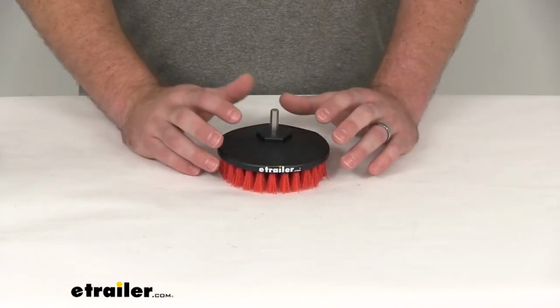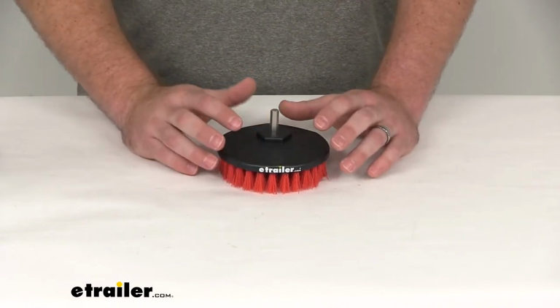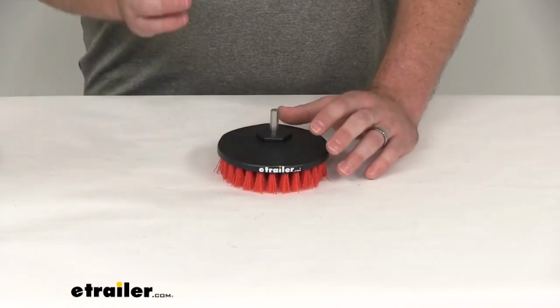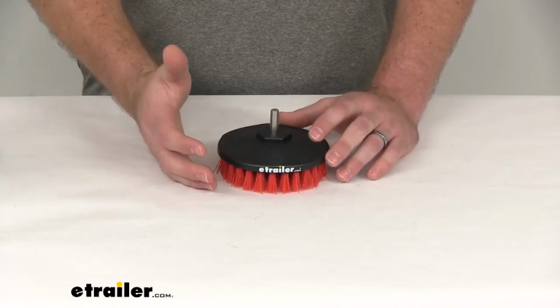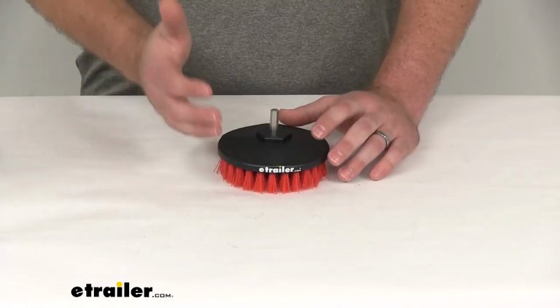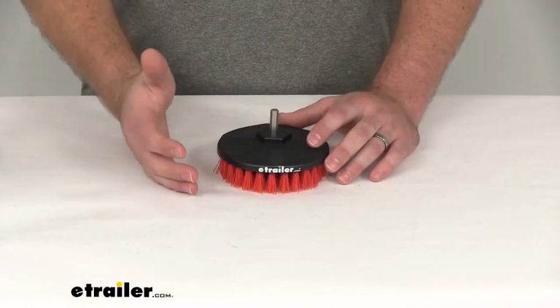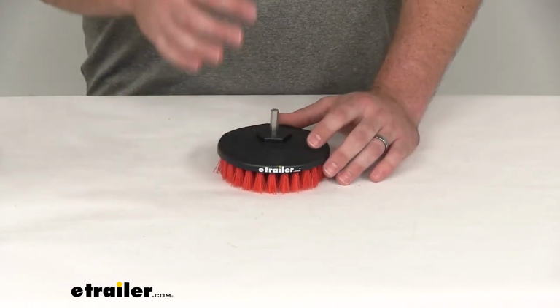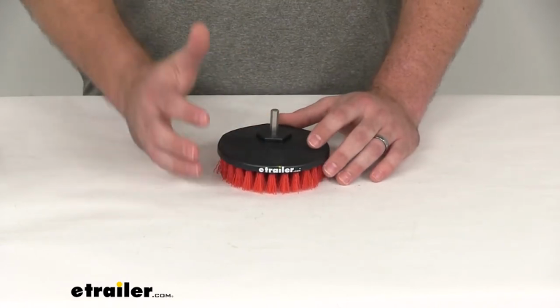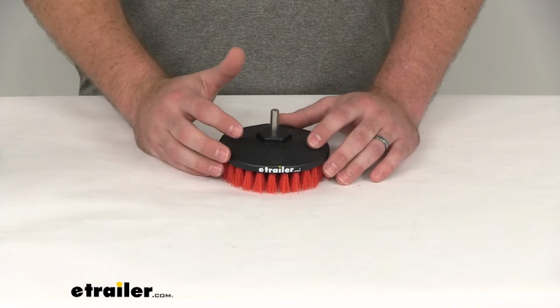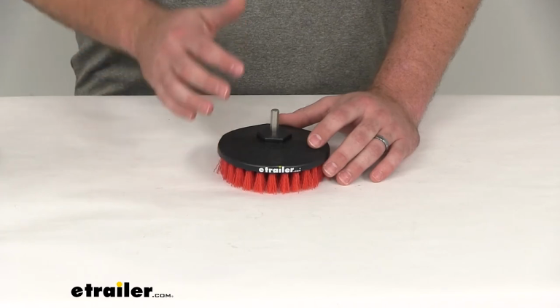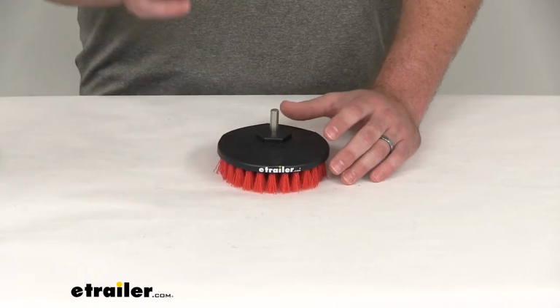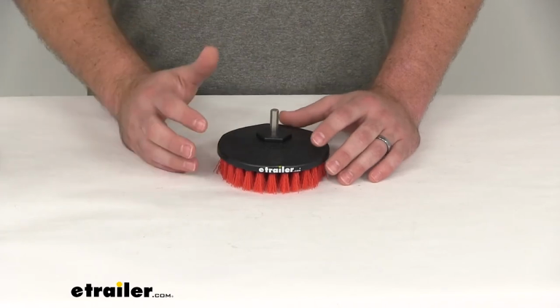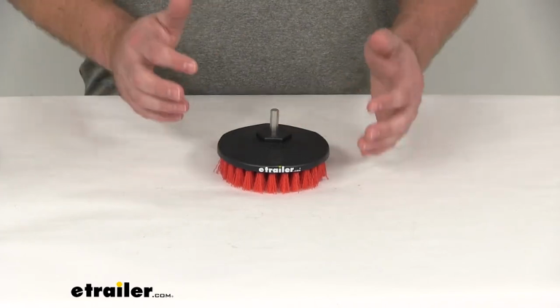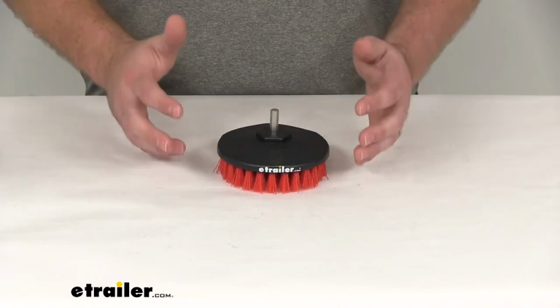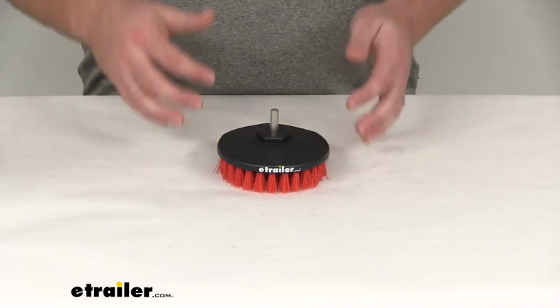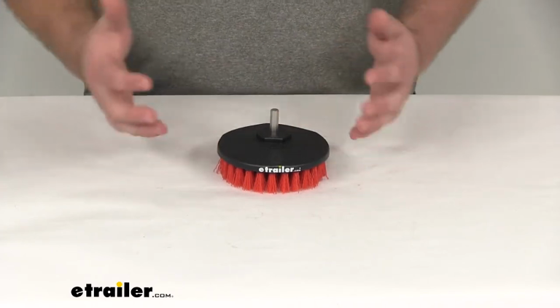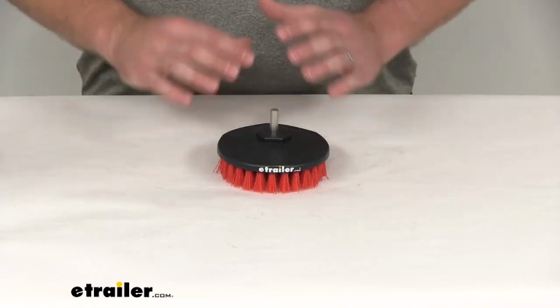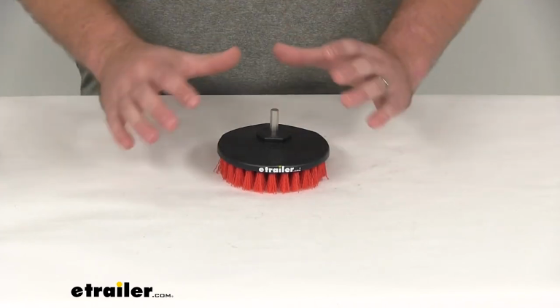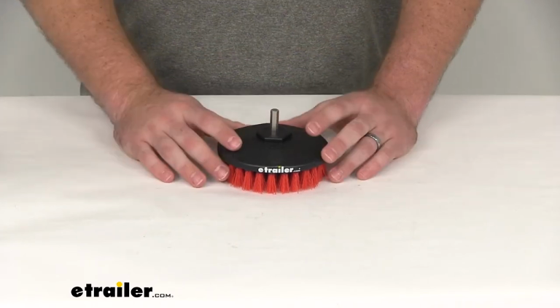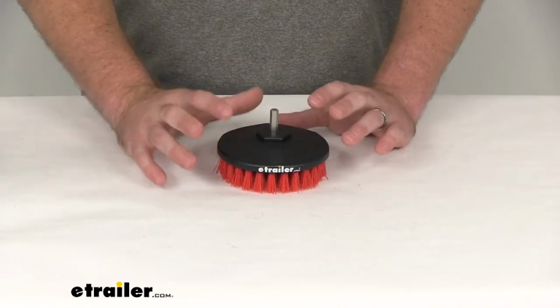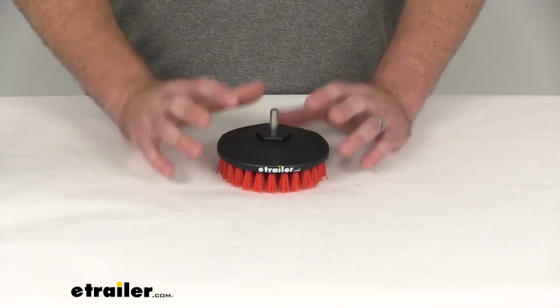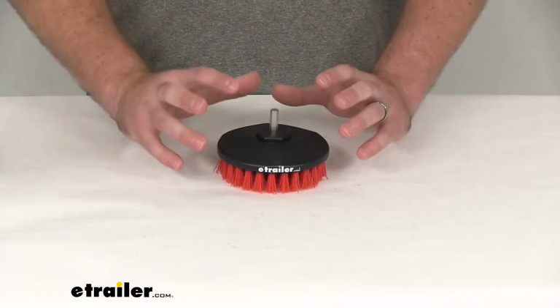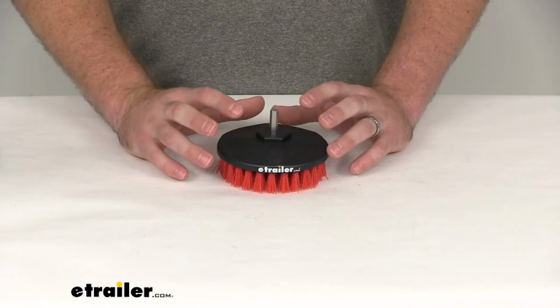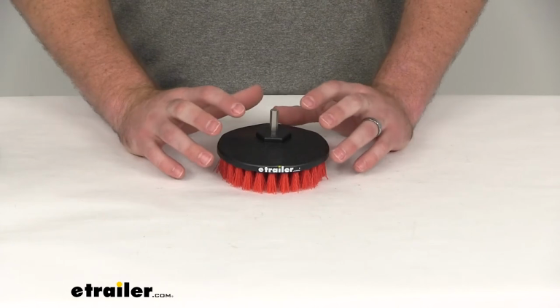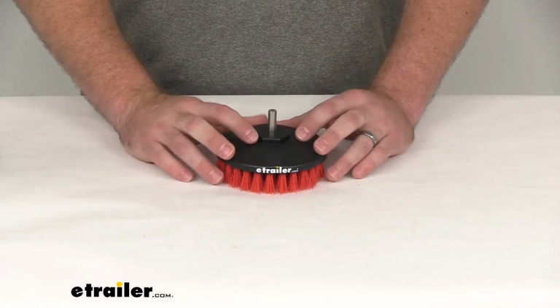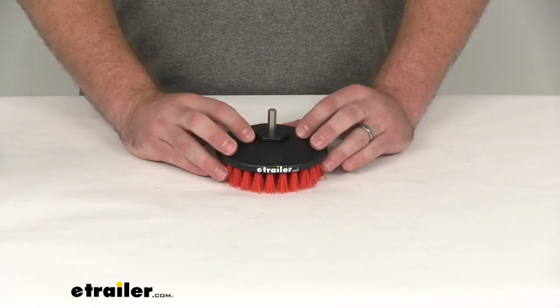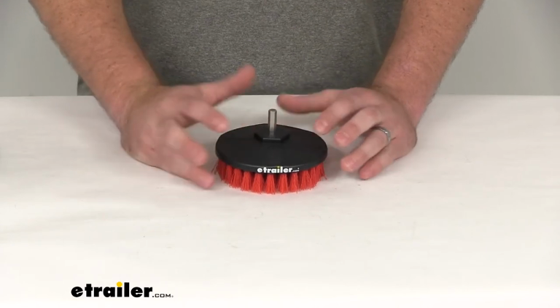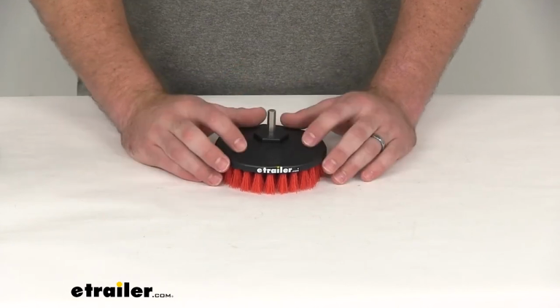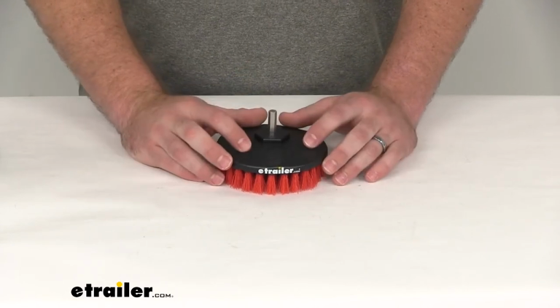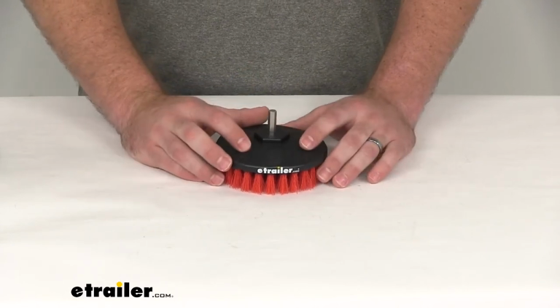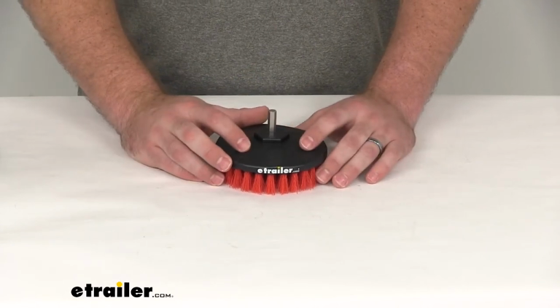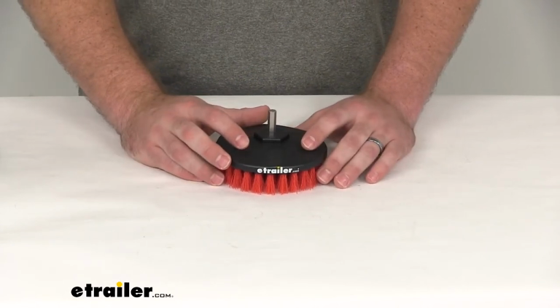Whether it's cleaning tires, tile and grout, a bed liner, rubber mats, cargo liners, really anything that's going to involve heavy-duty scrubbing, this is going to be a great option for you.